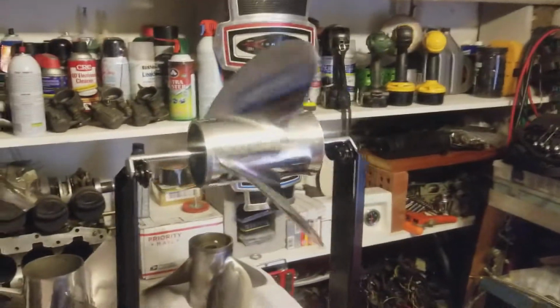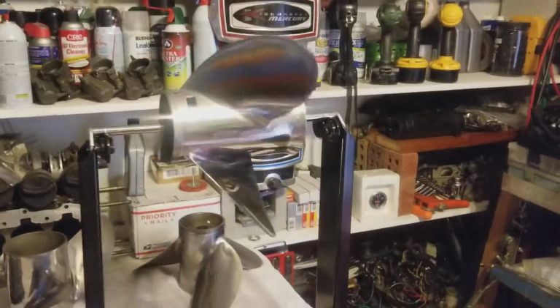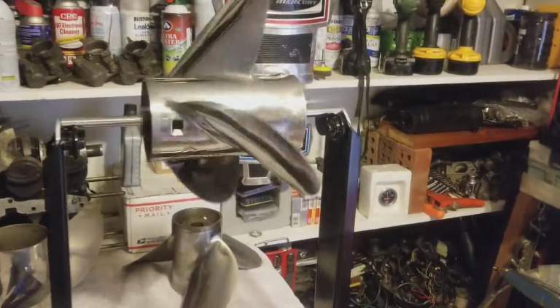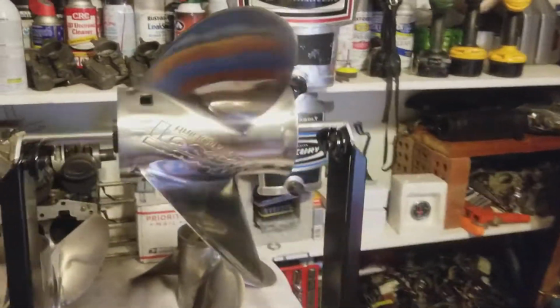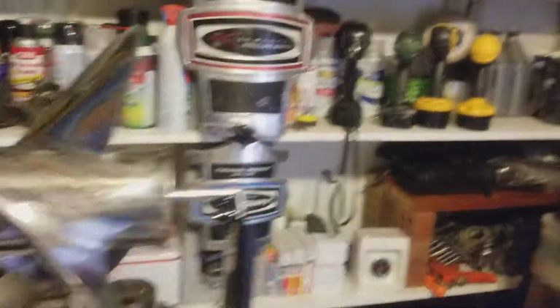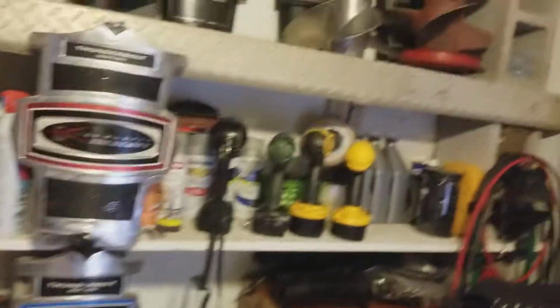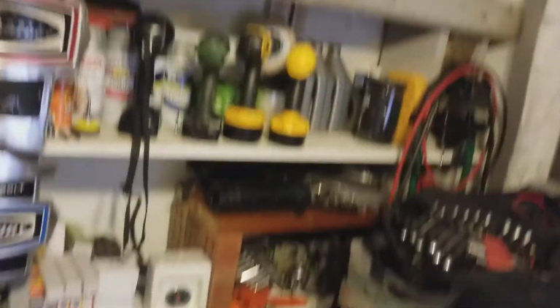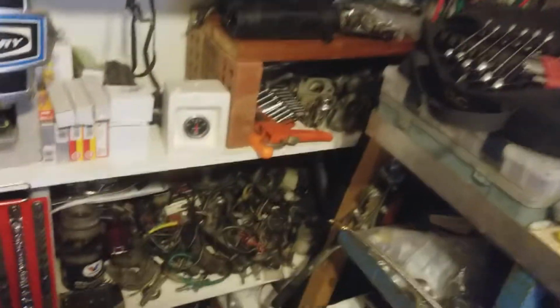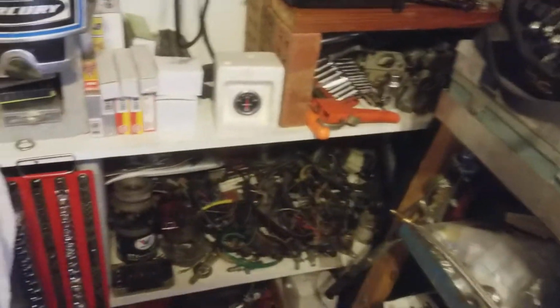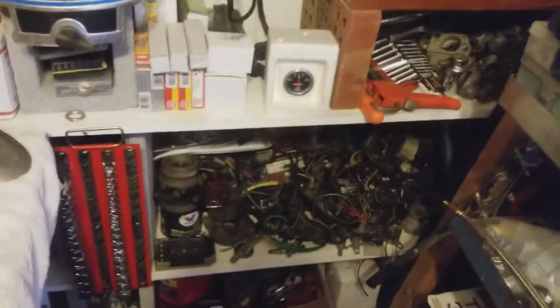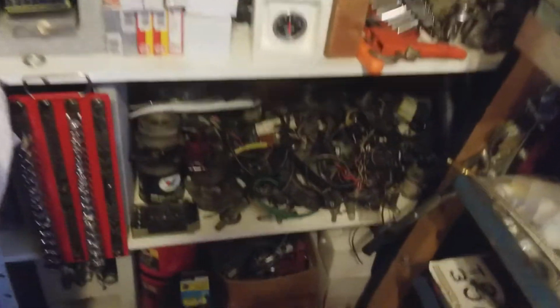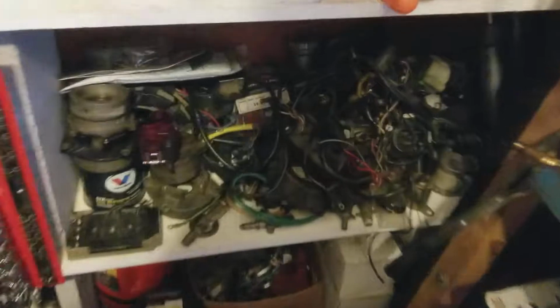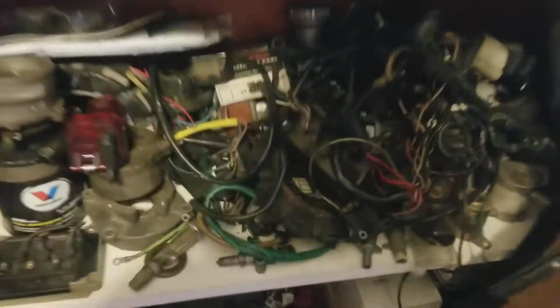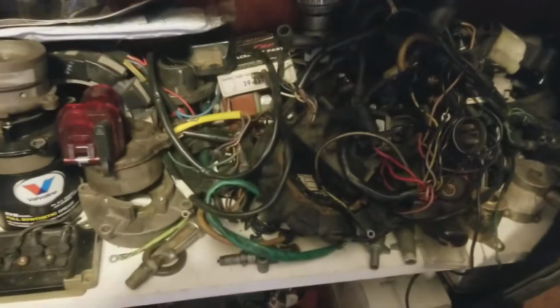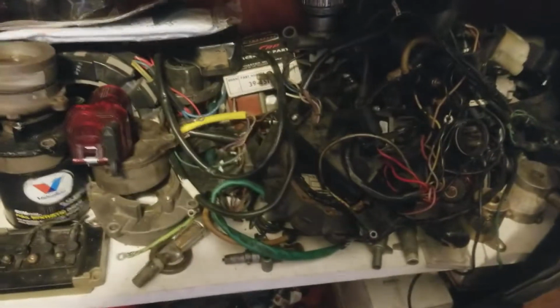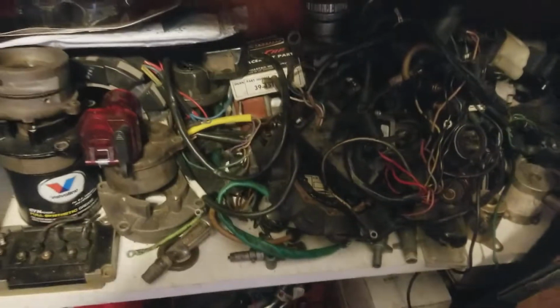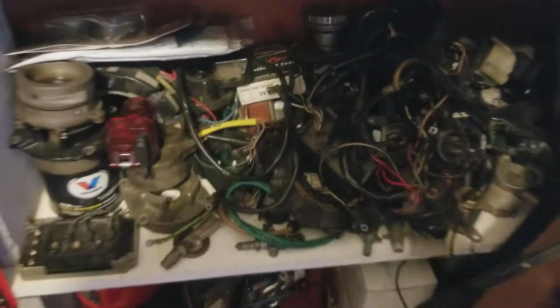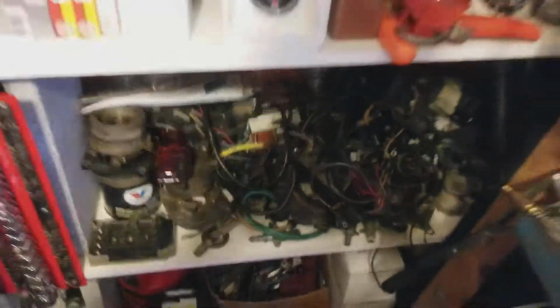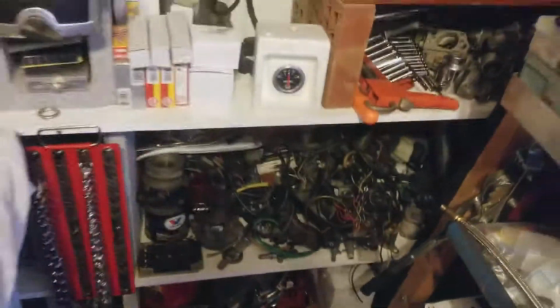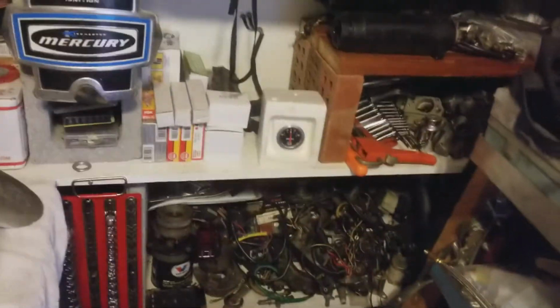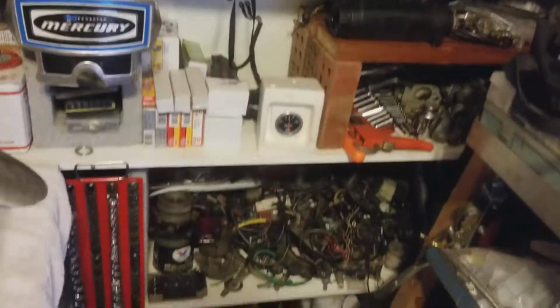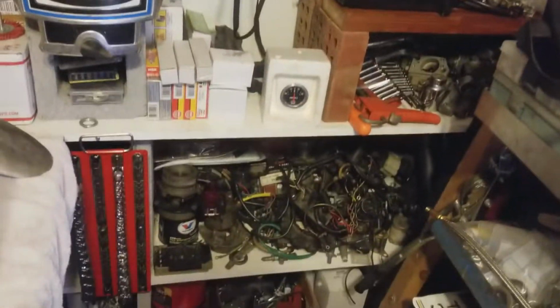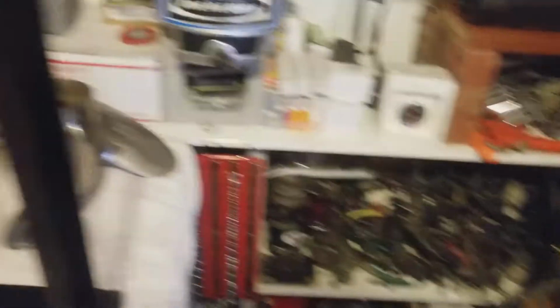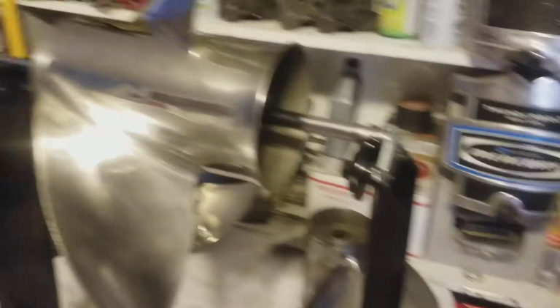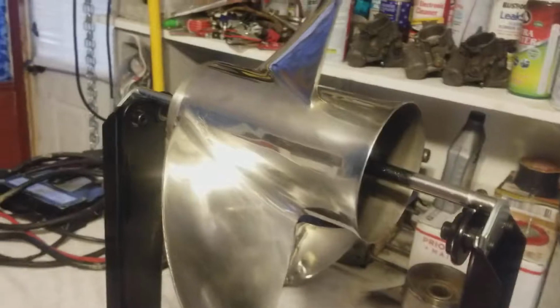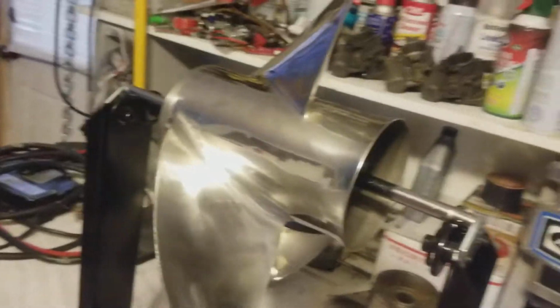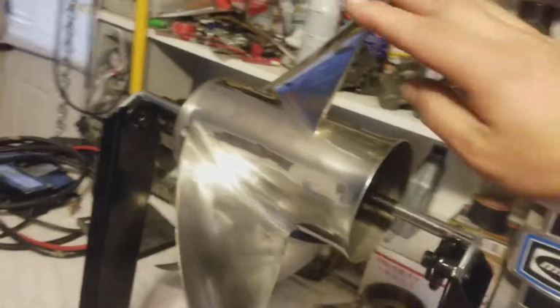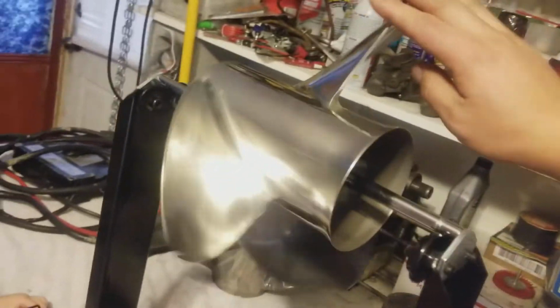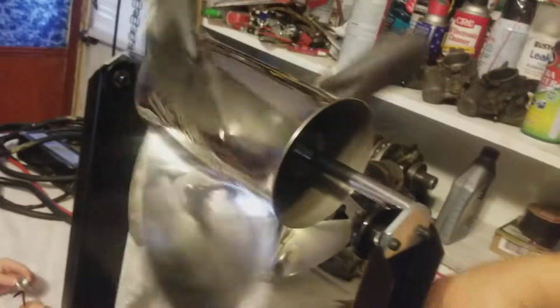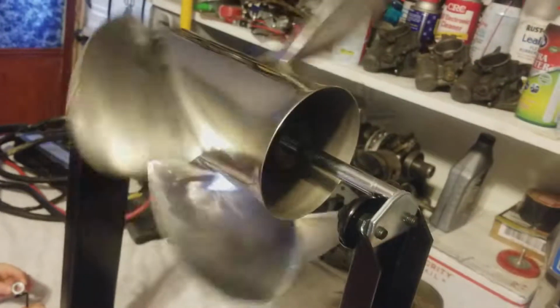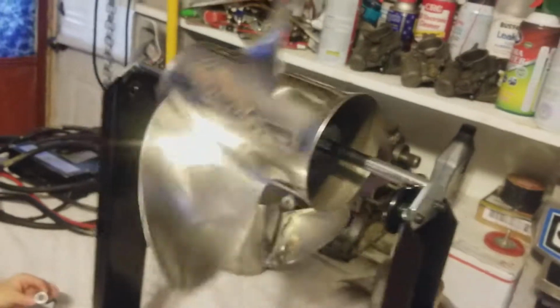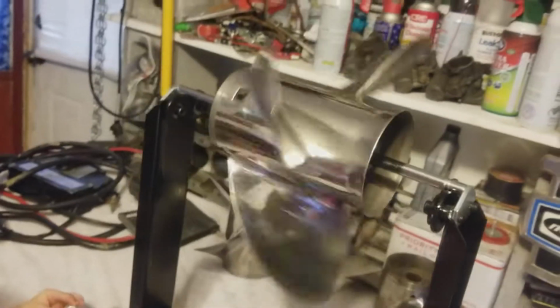Yeah, it looks better than all my tools everywhere, because I'm a hoarder. I have this thing about not throwing away parts, because as soon as you throw it away, that's when you're going to need it.